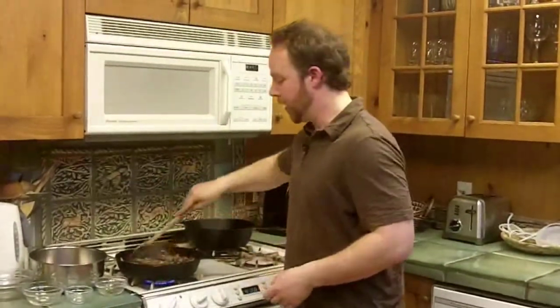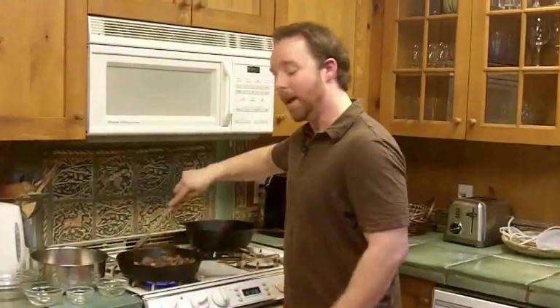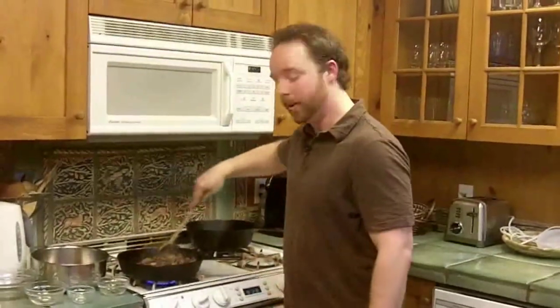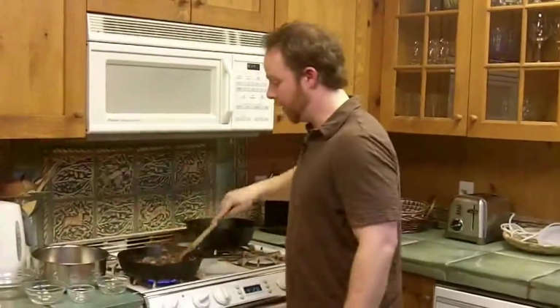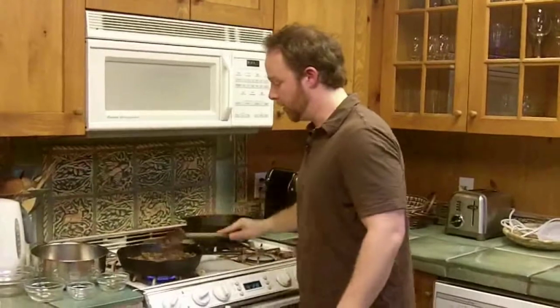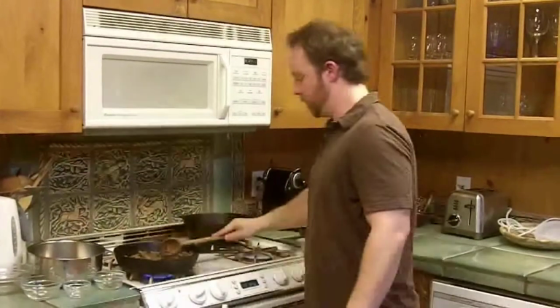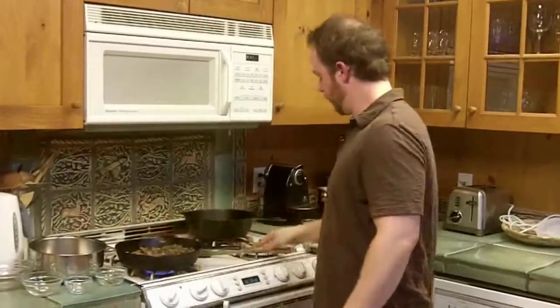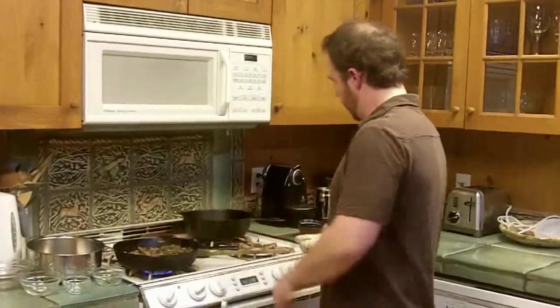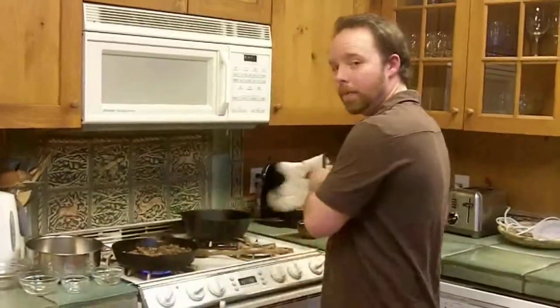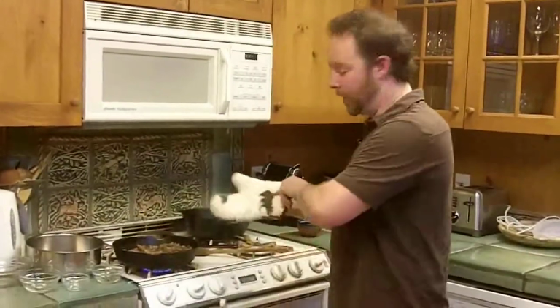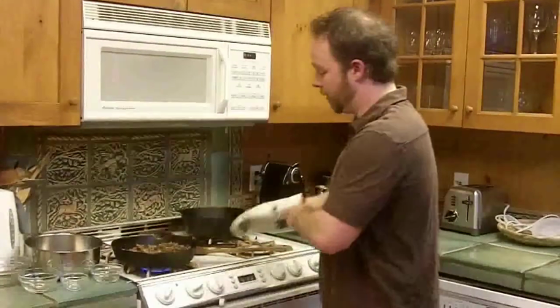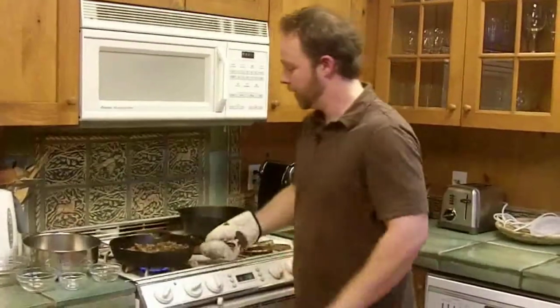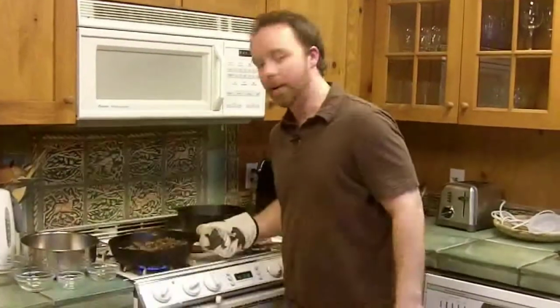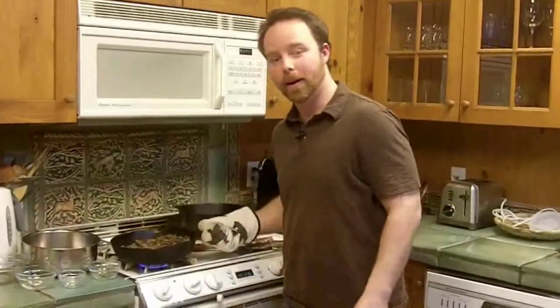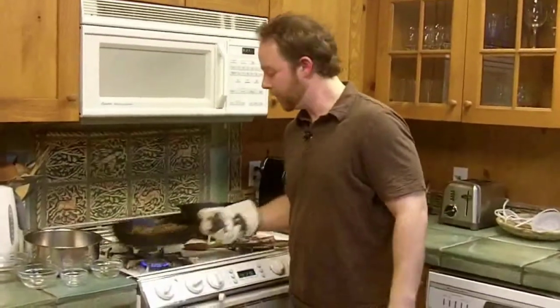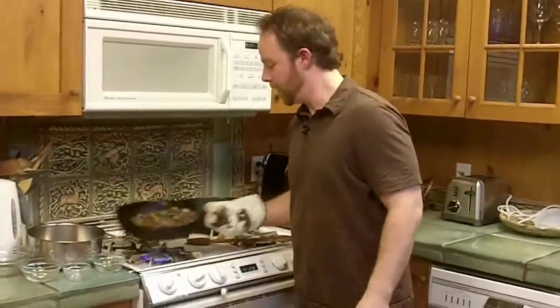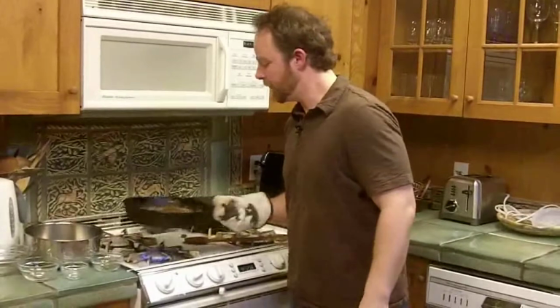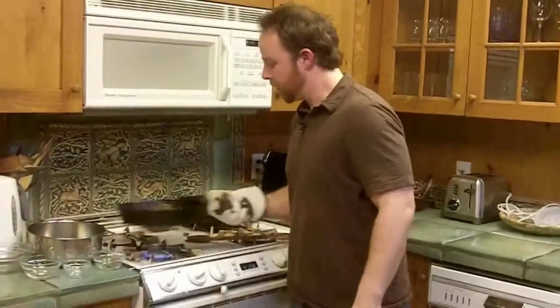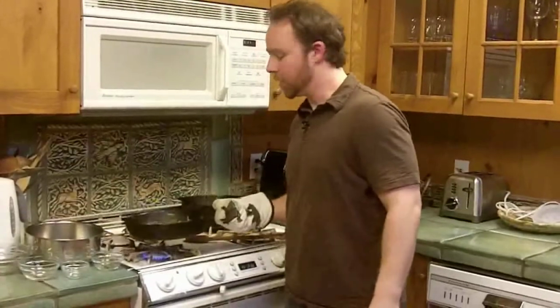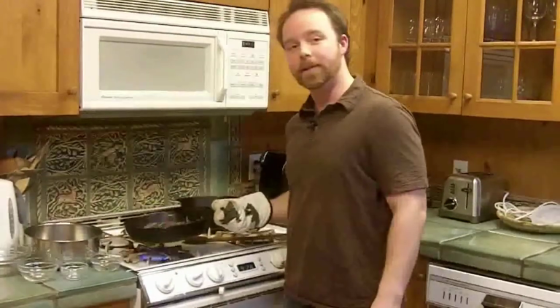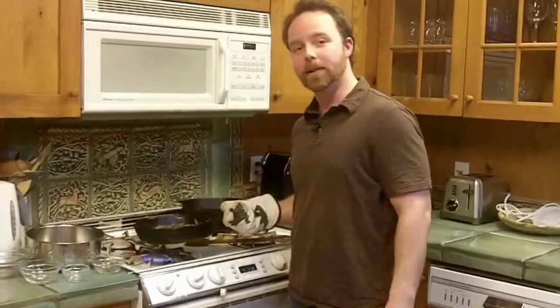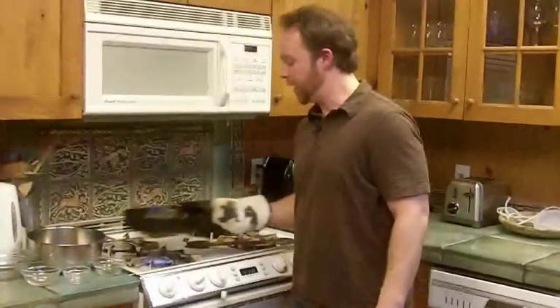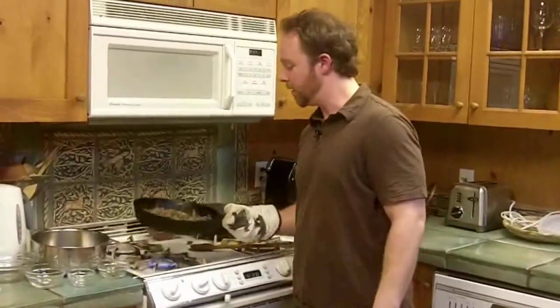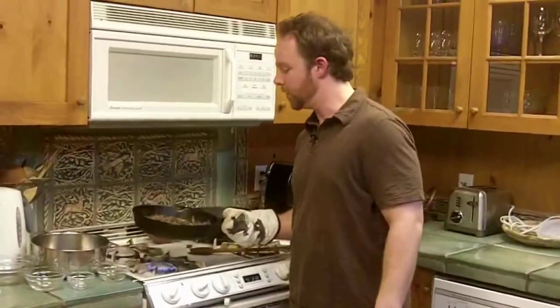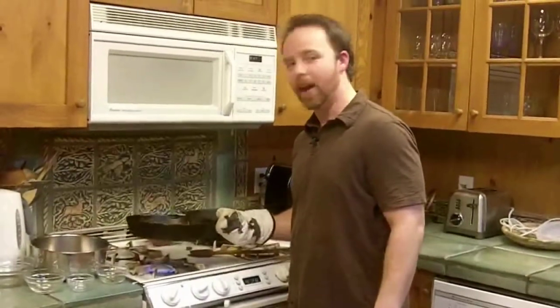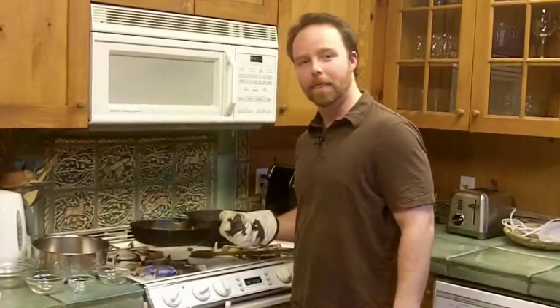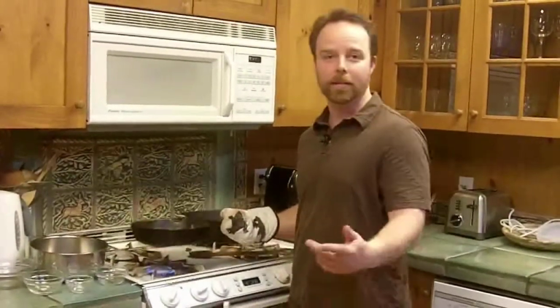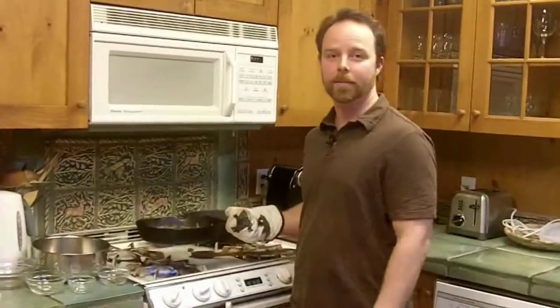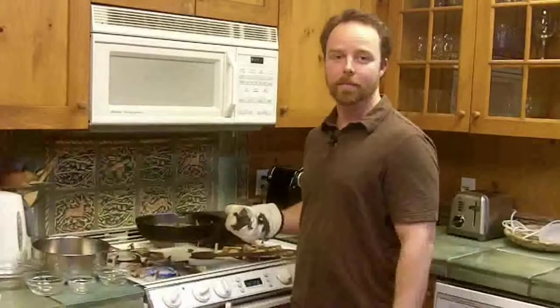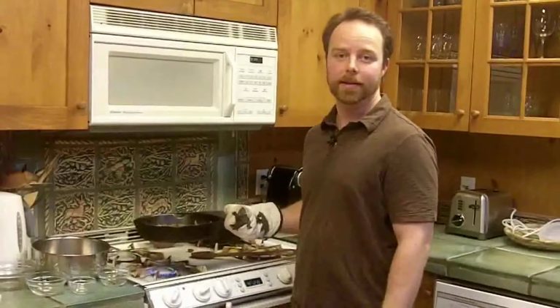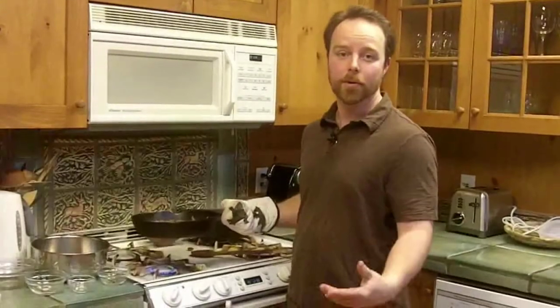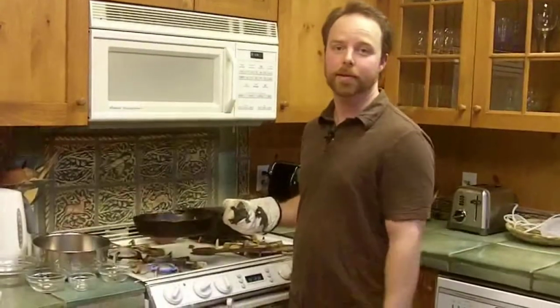At that point you're pretty much done with this portion. I'm going to set the mushrooms aside, and now we're going to make the base — the roux of the soup.